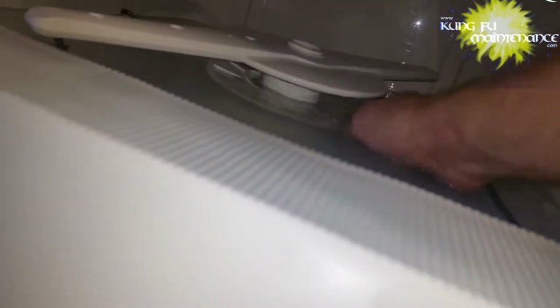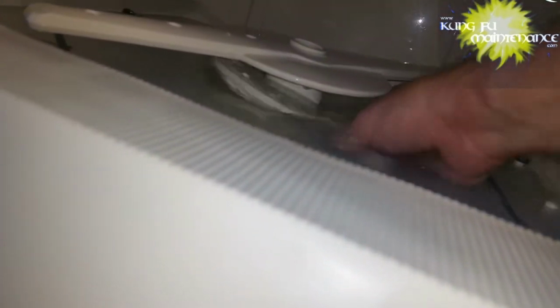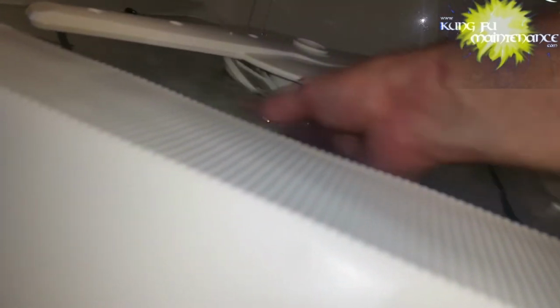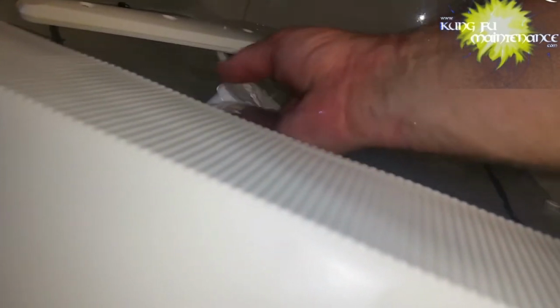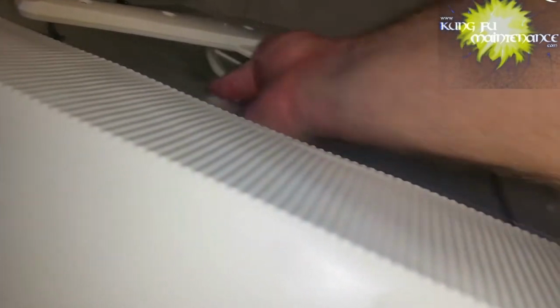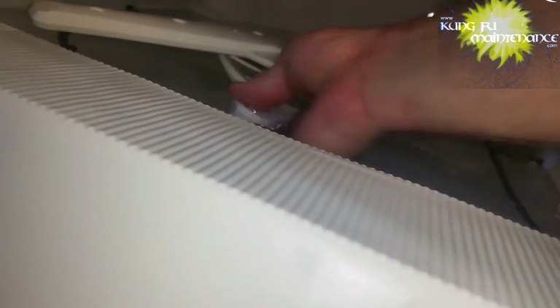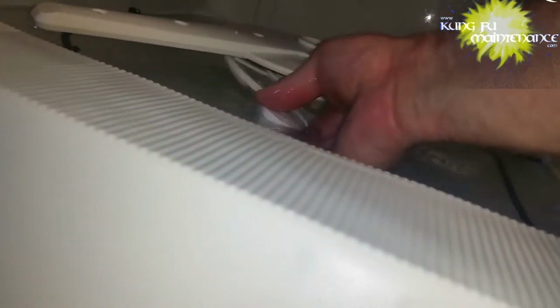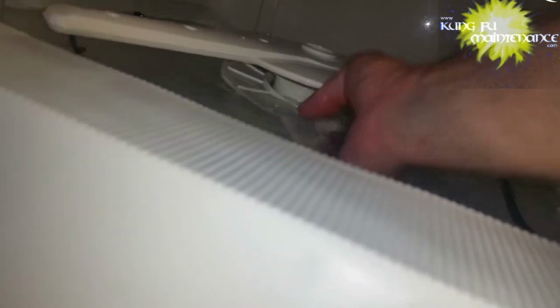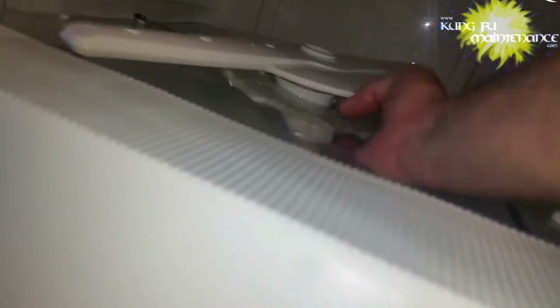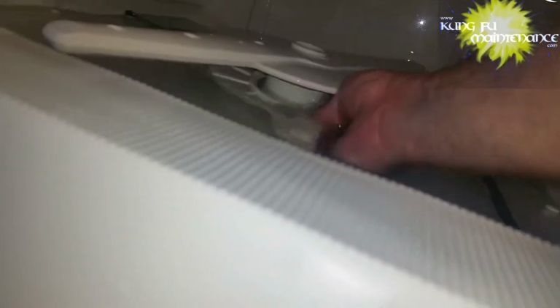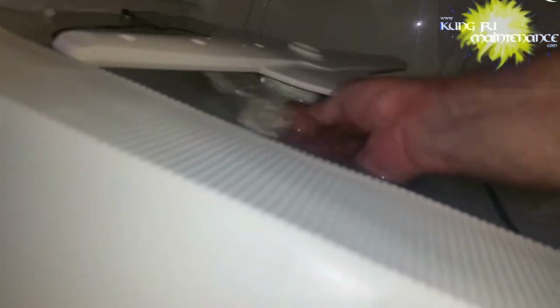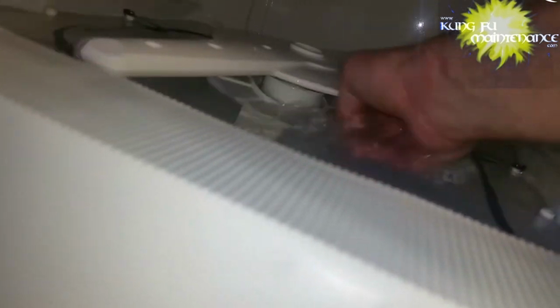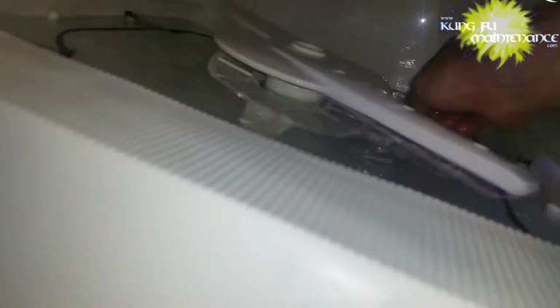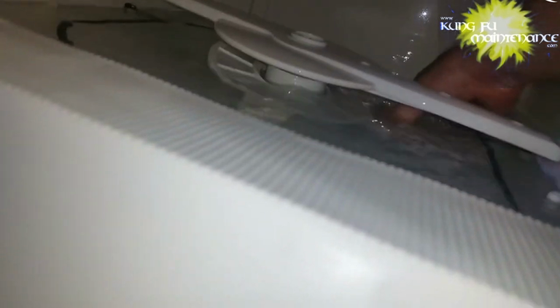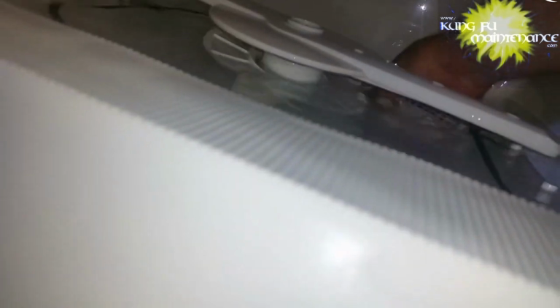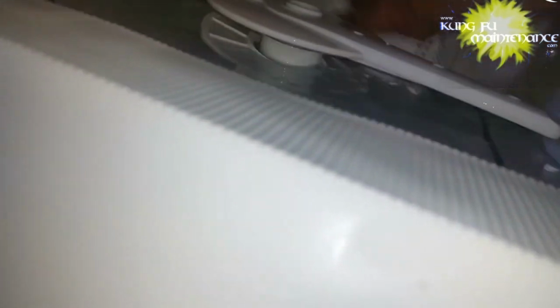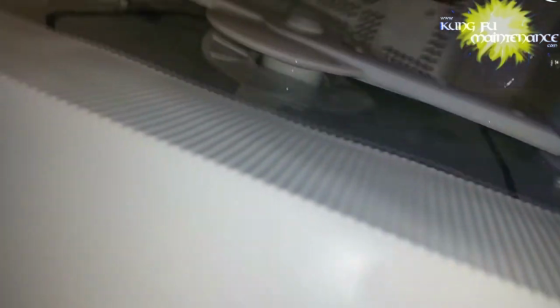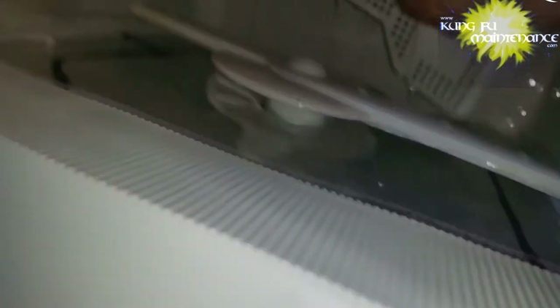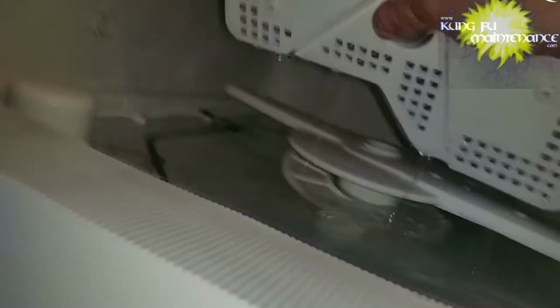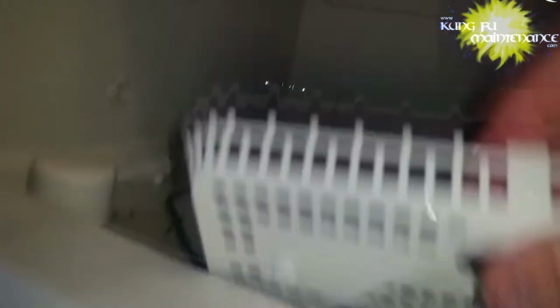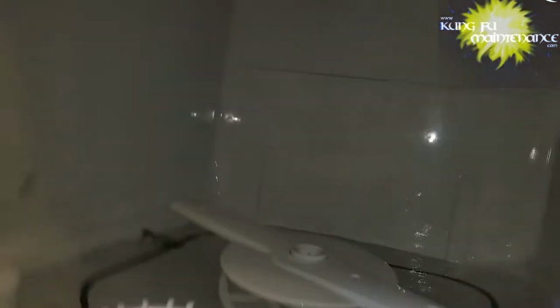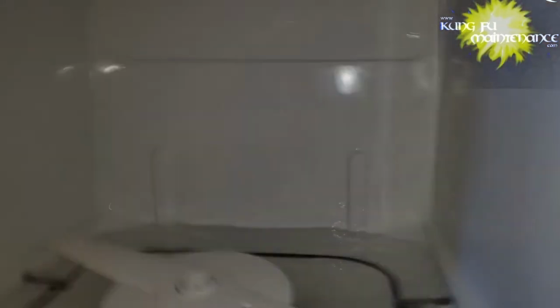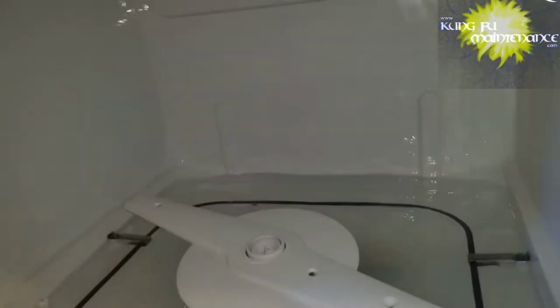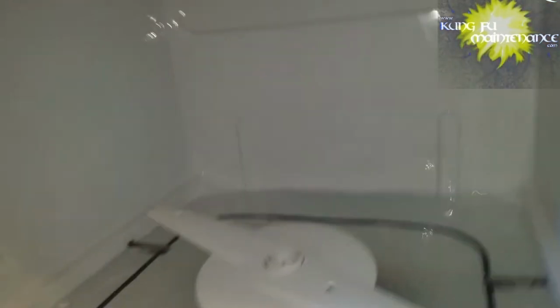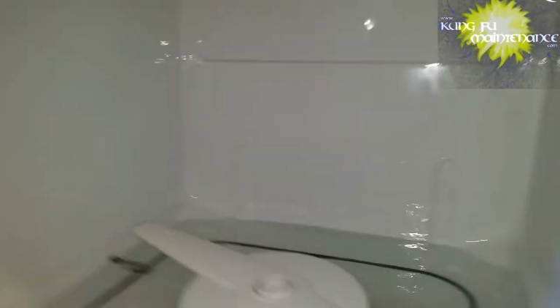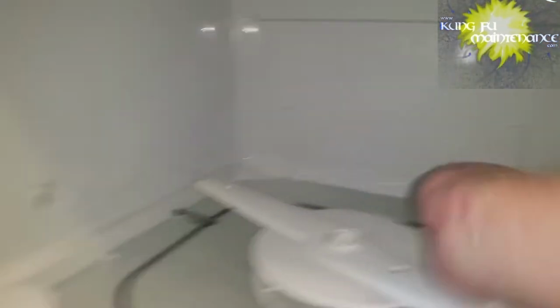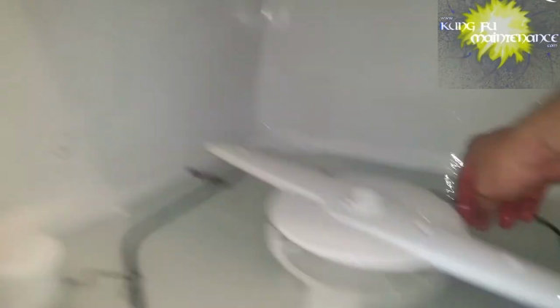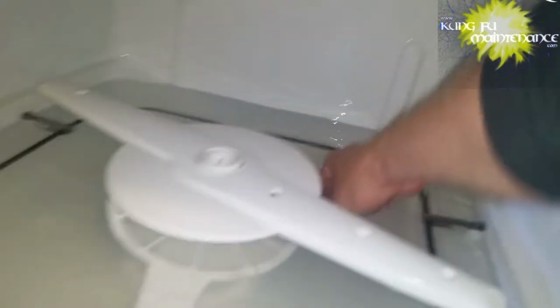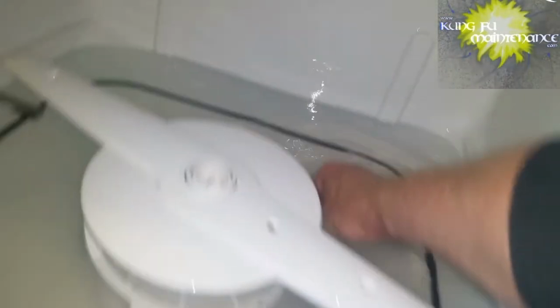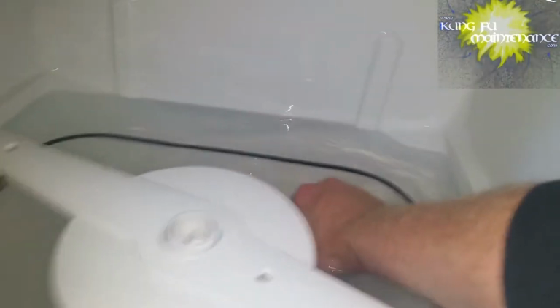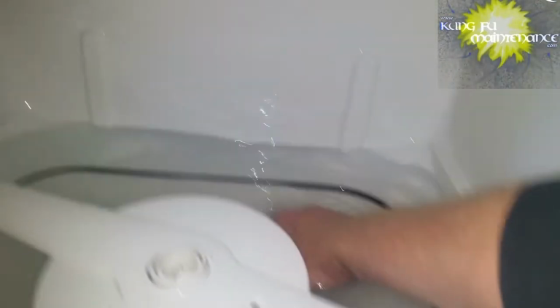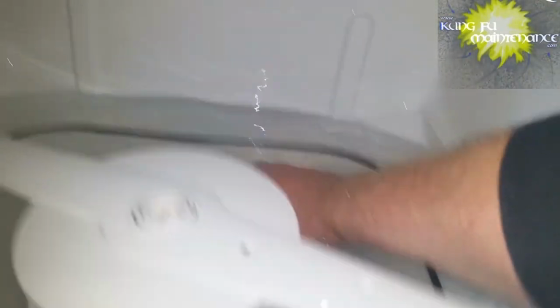Each dishwasher has its own particular little tricks, and you just don't want to force anything. You can break something if you're forcing it.